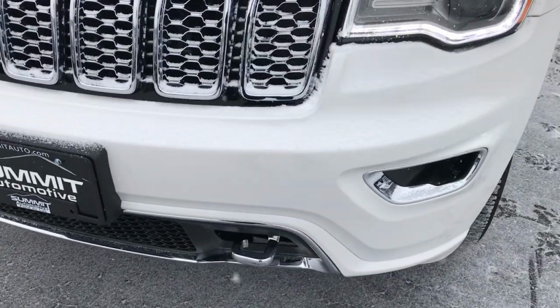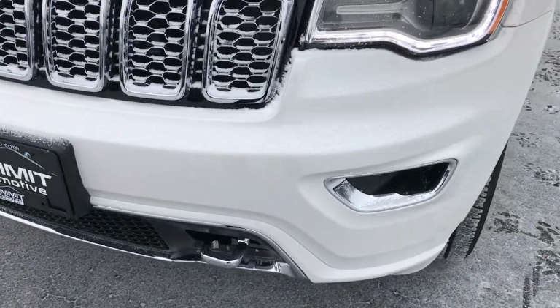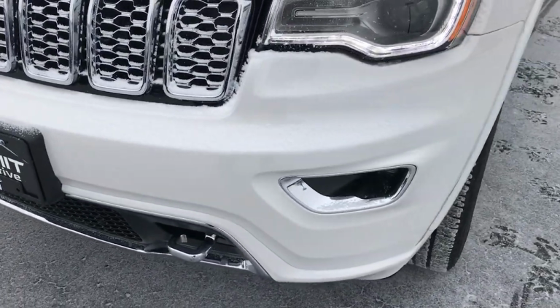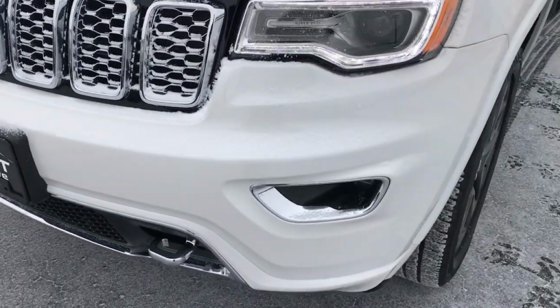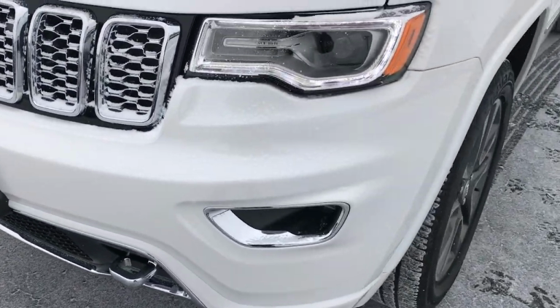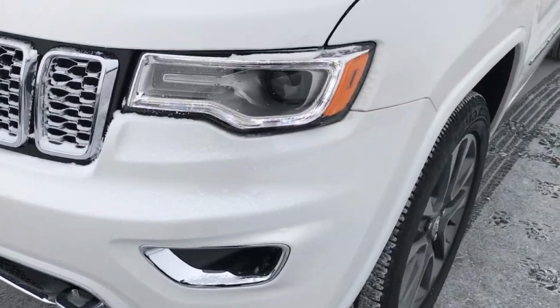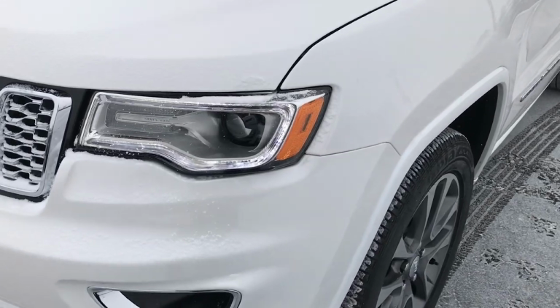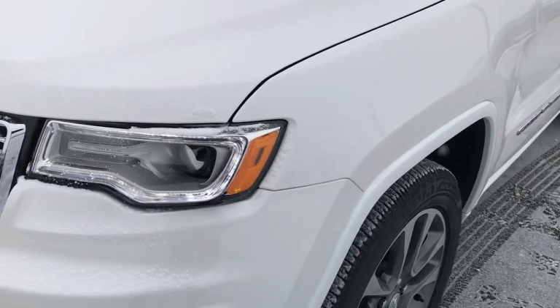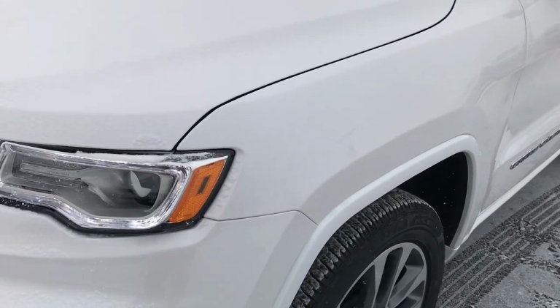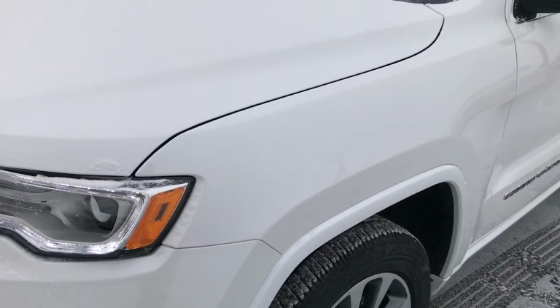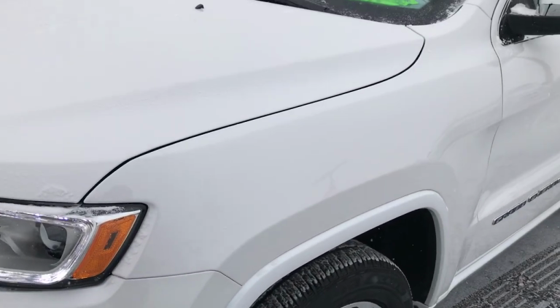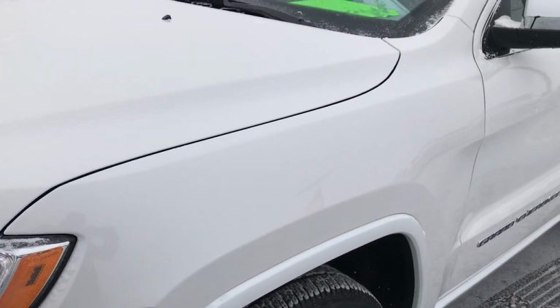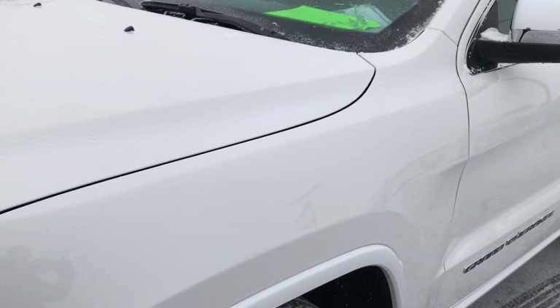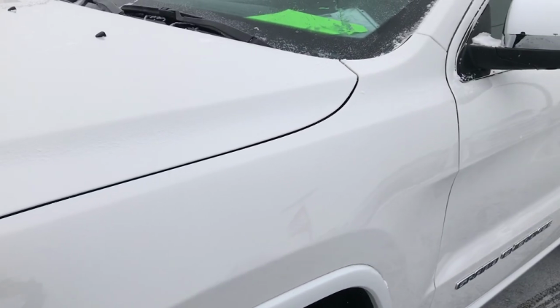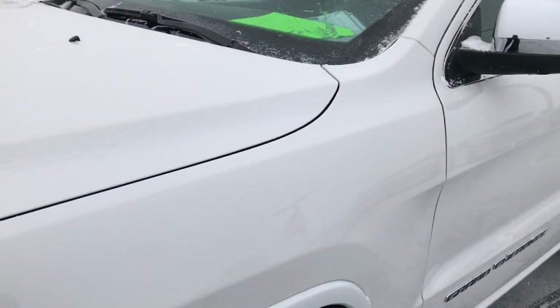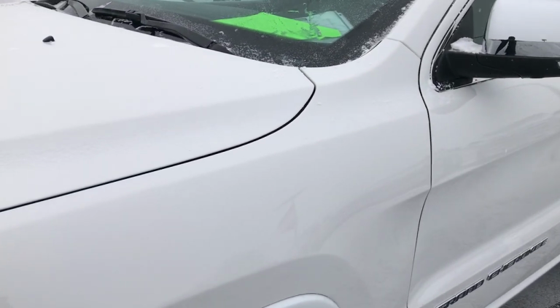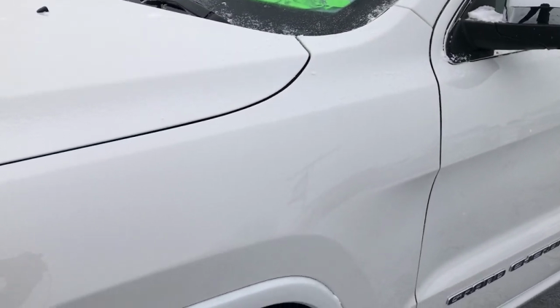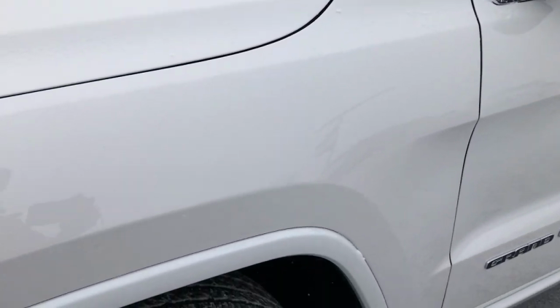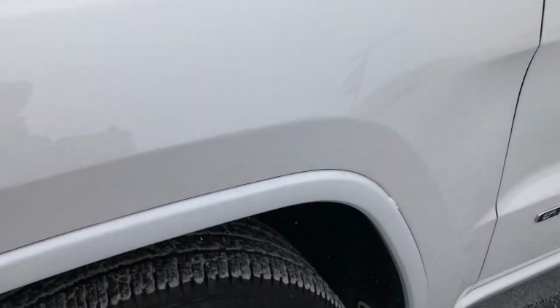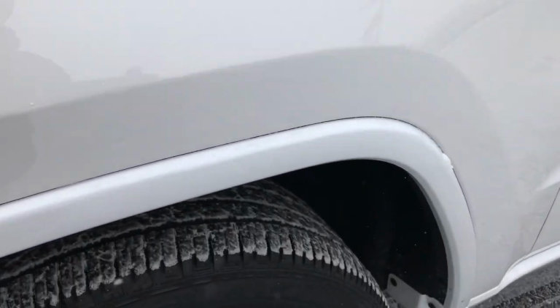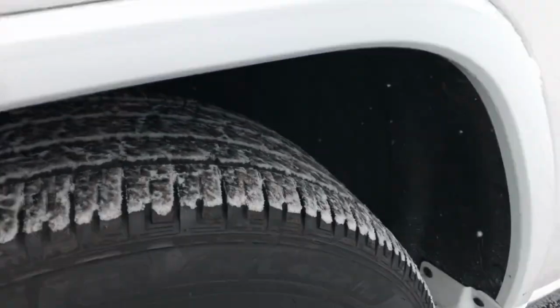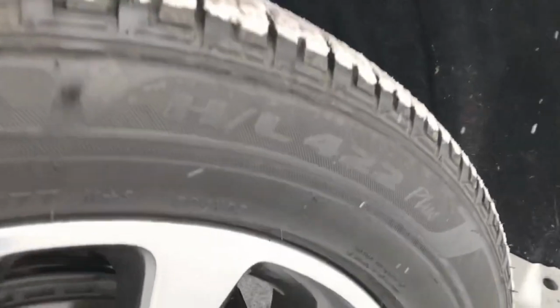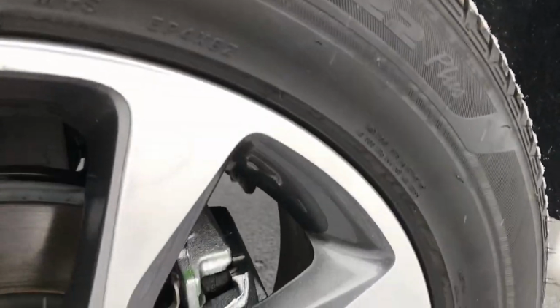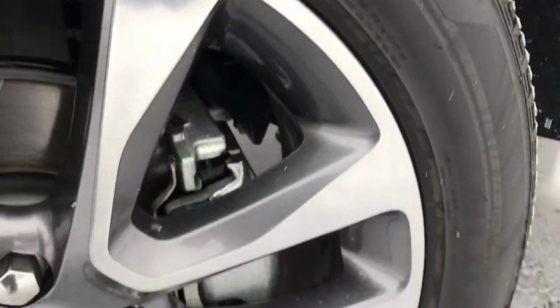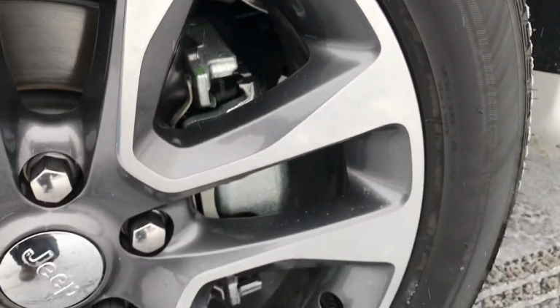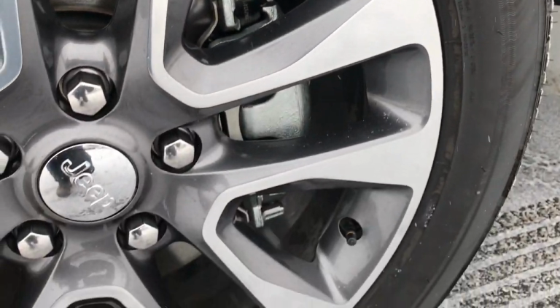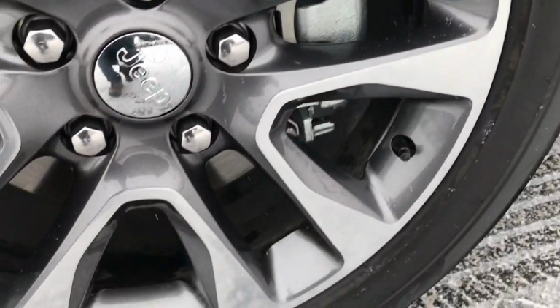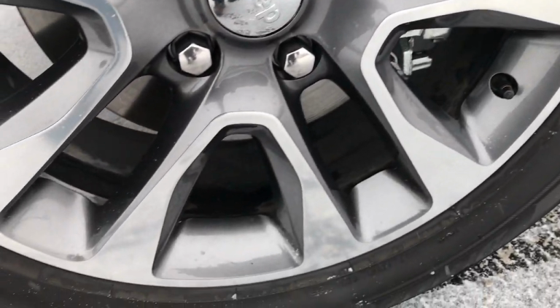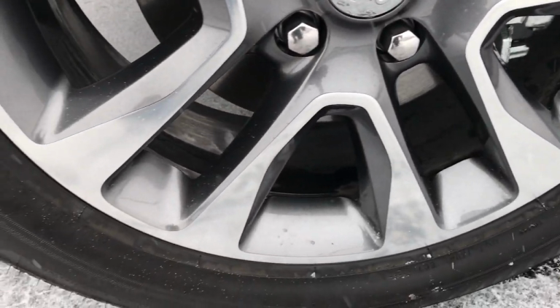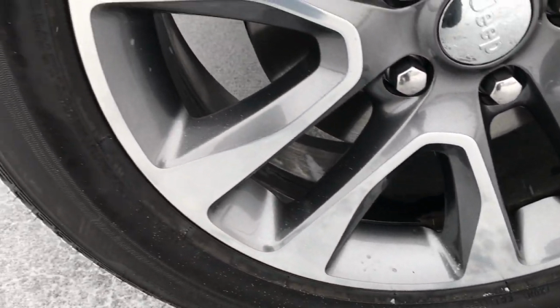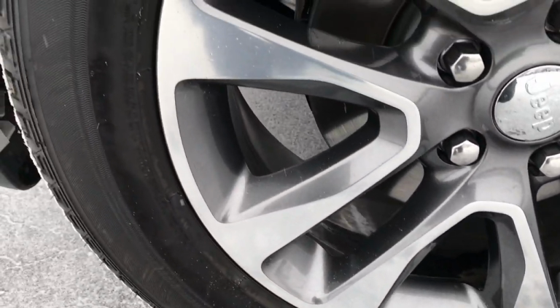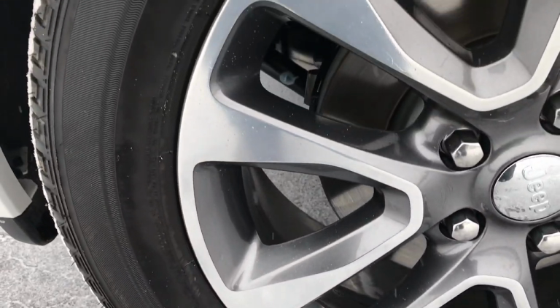From this HD video, you will be able to tell that this Jeep is extremely clean inside and out. I do apologize for the snow — it just started up about a half hour ago.